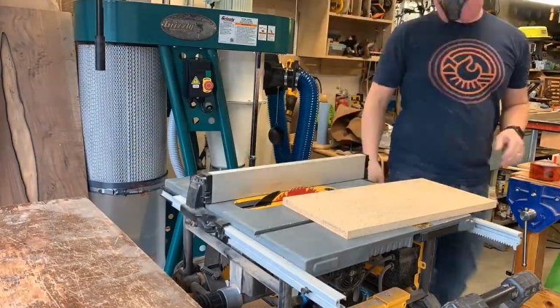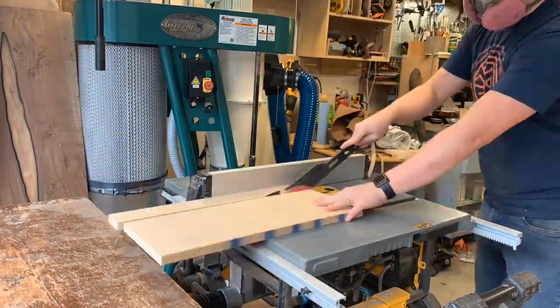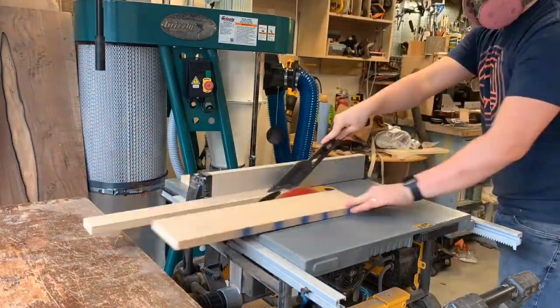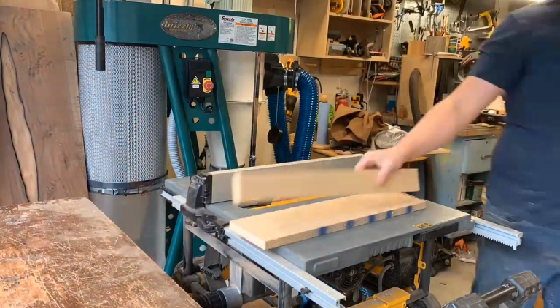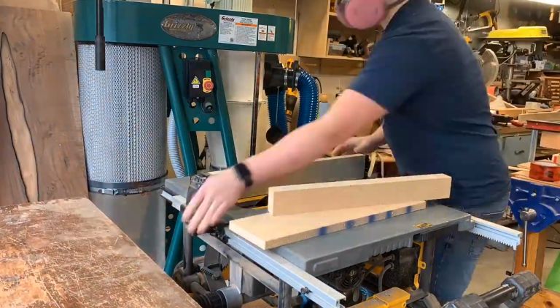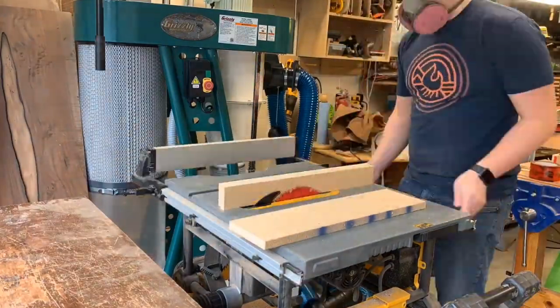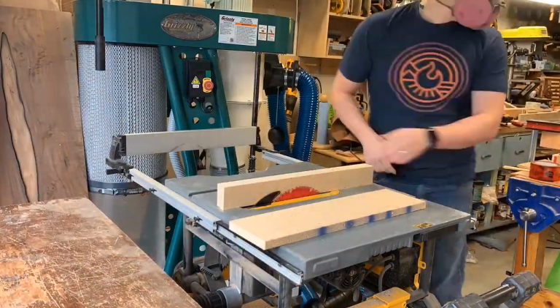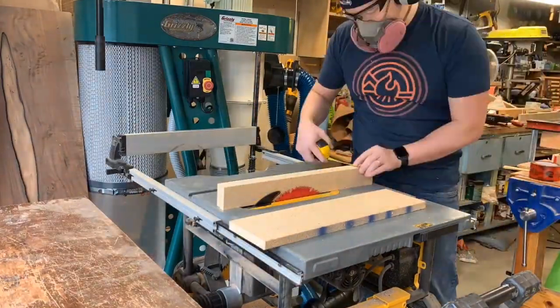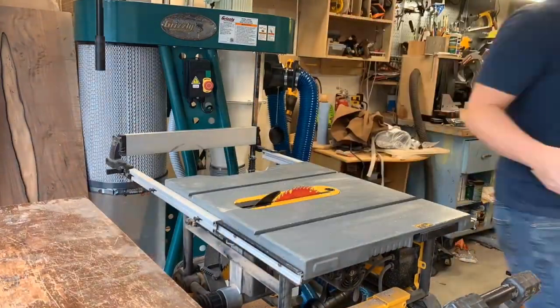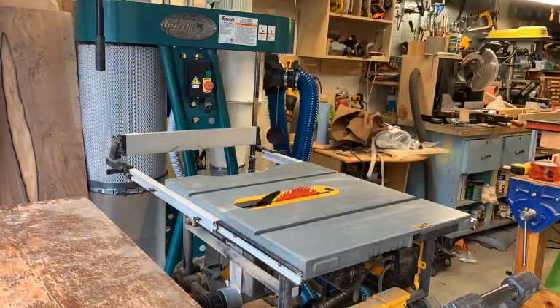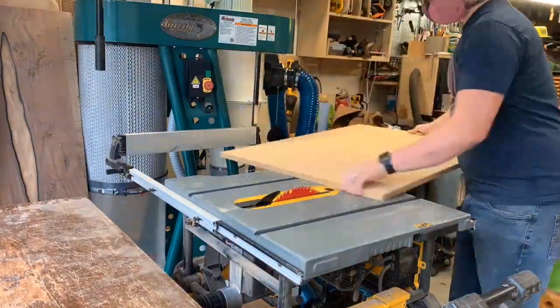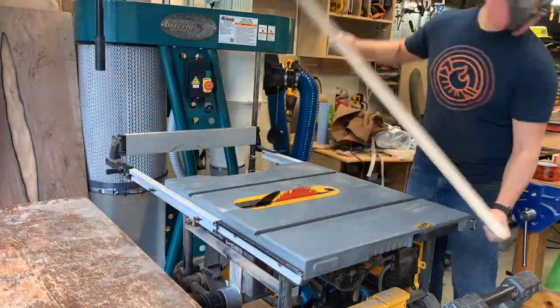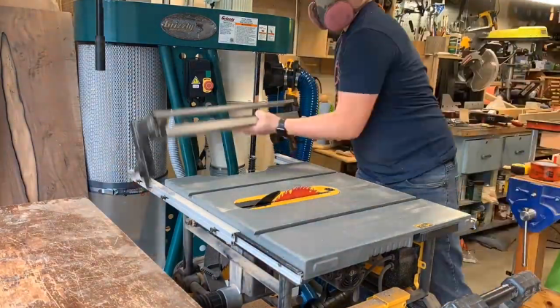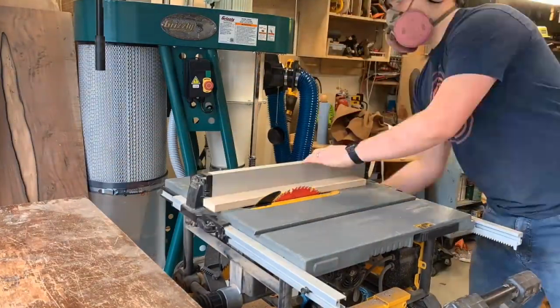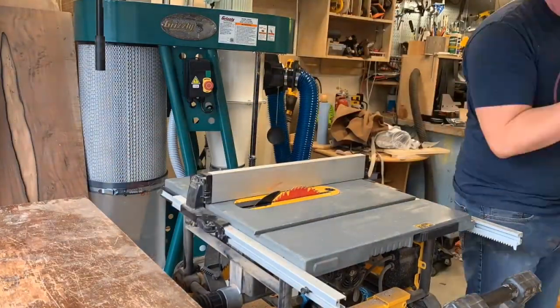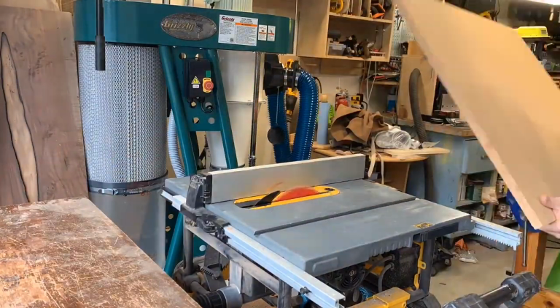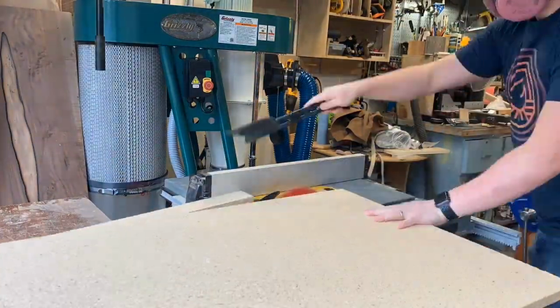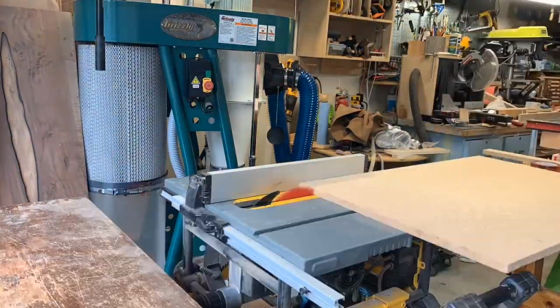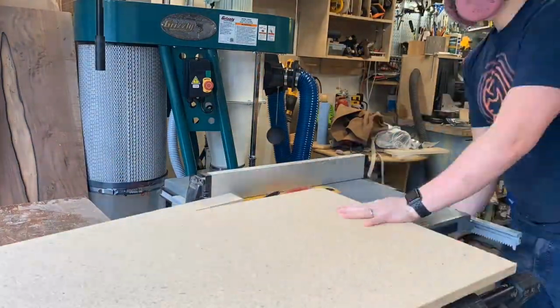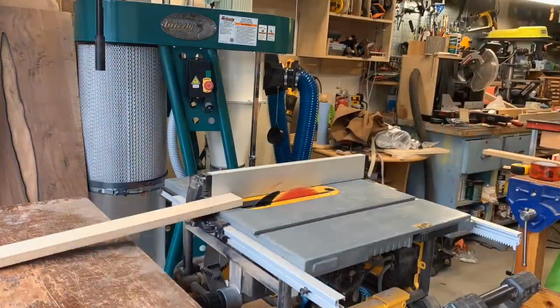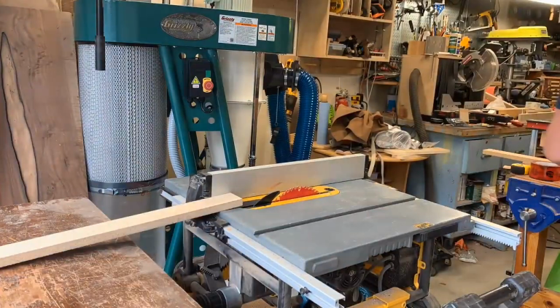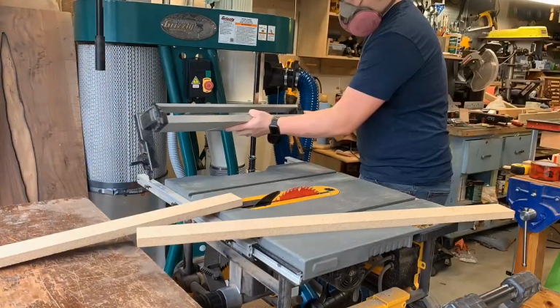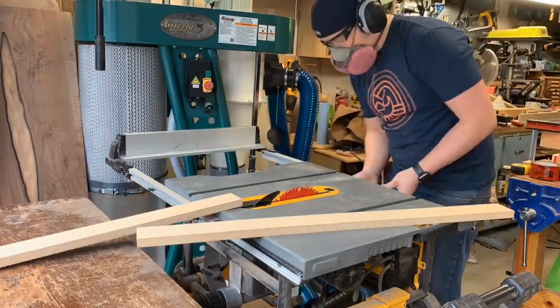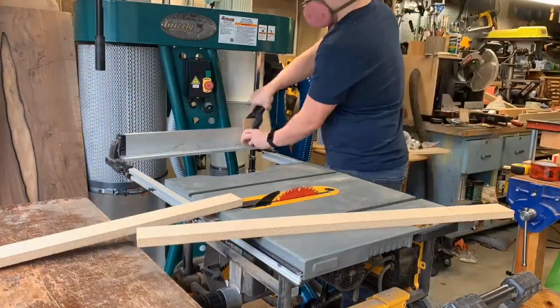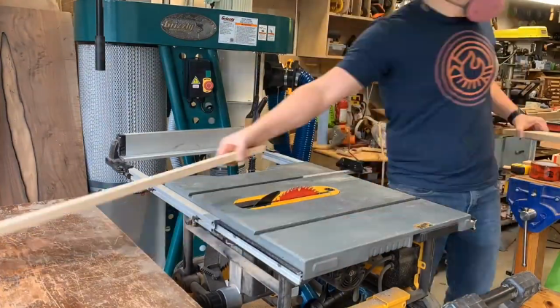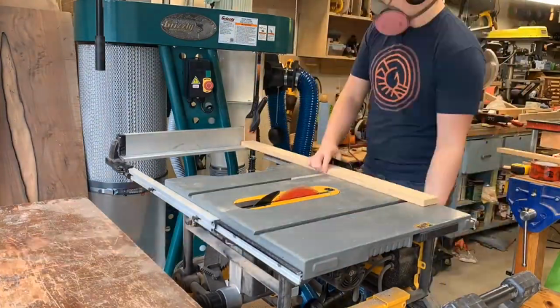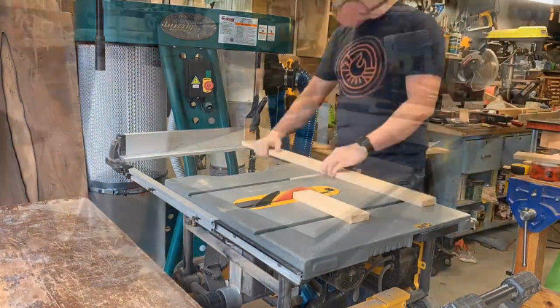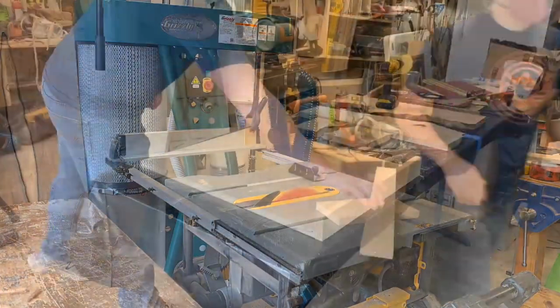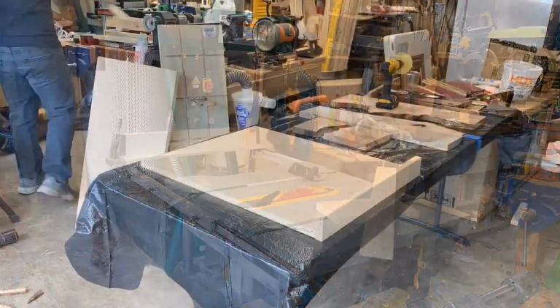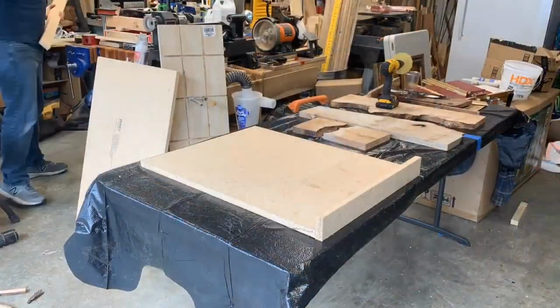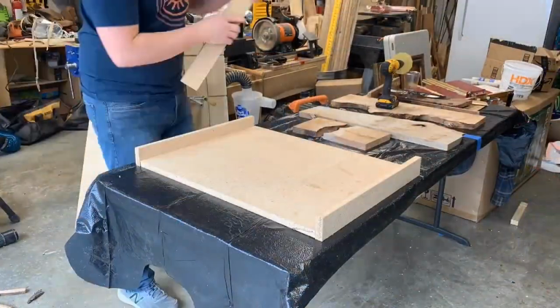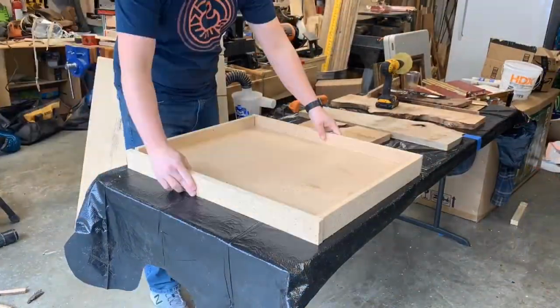Now I'm making the form — the form for the epoxy pour. Using some MDF here, just getting it to size. Pretty straightforward.